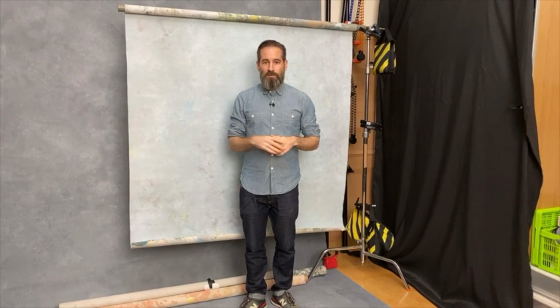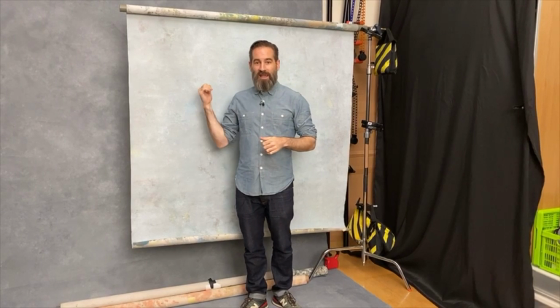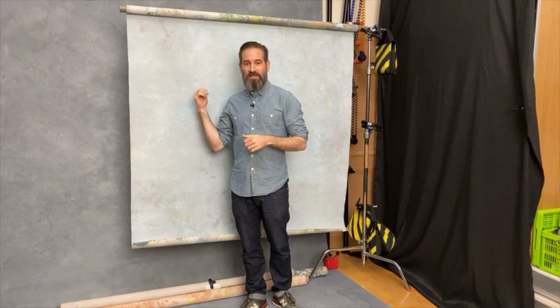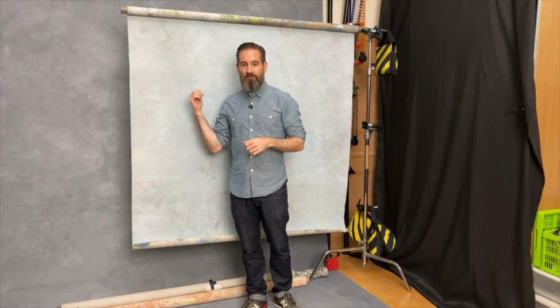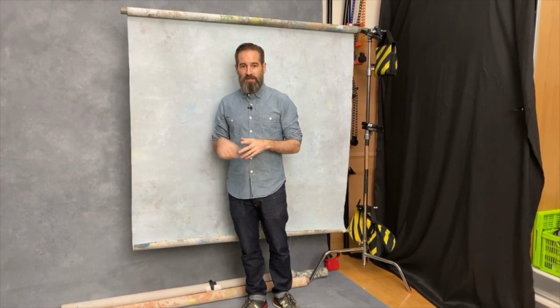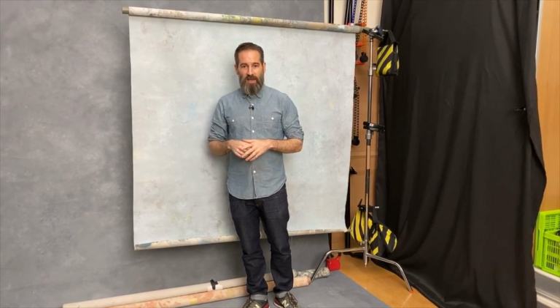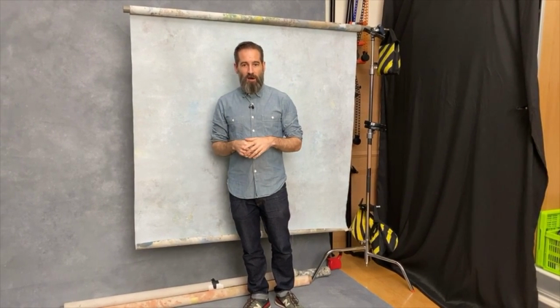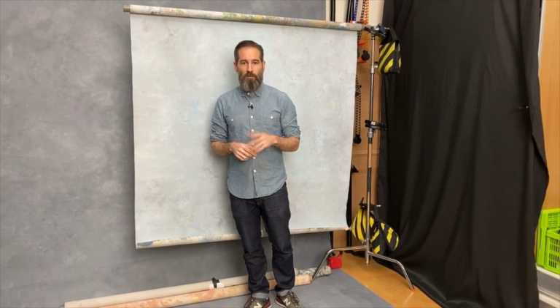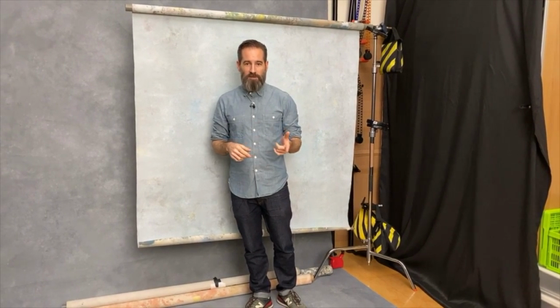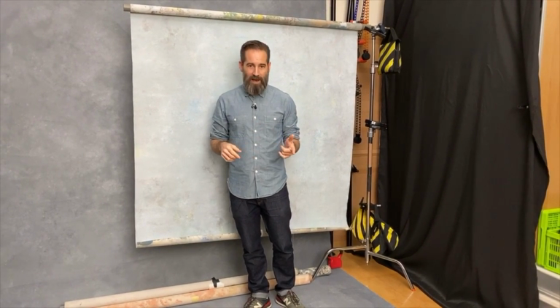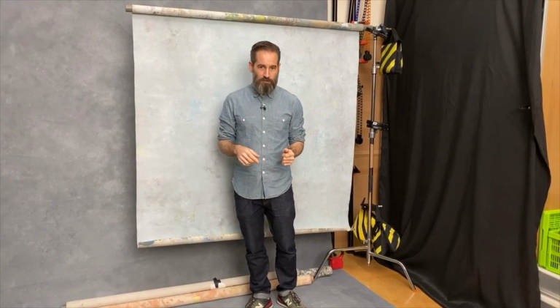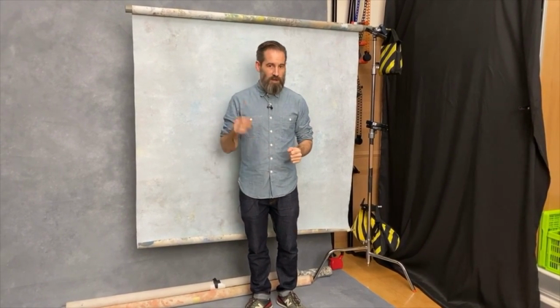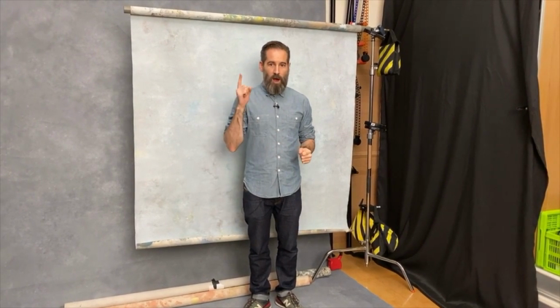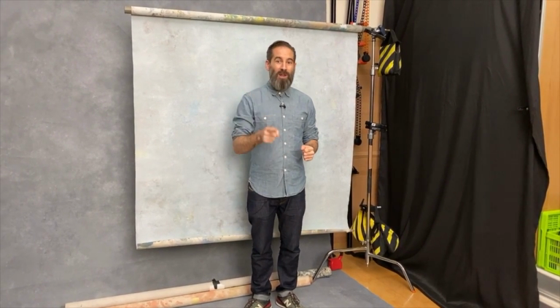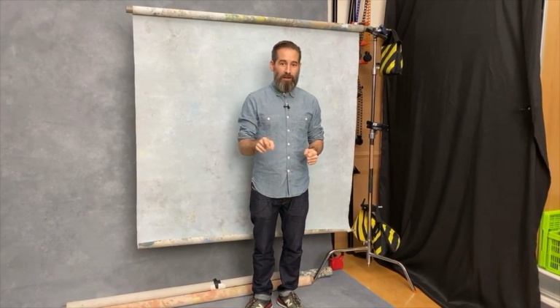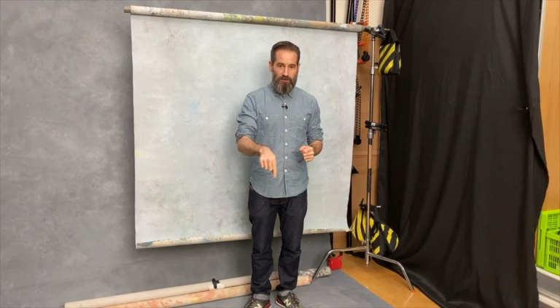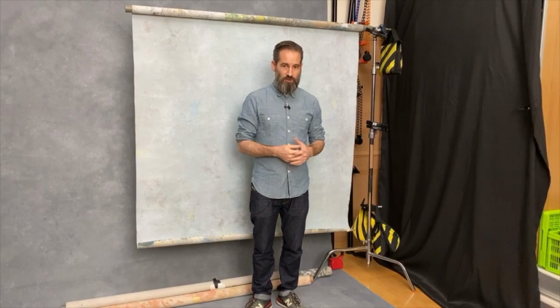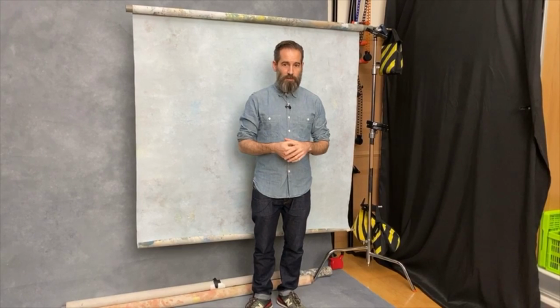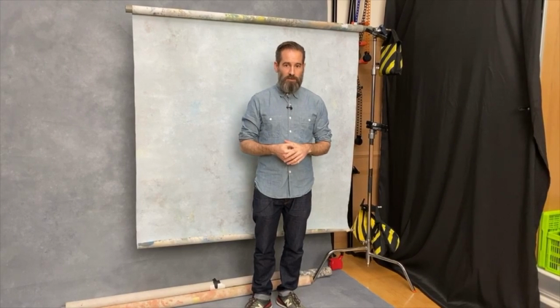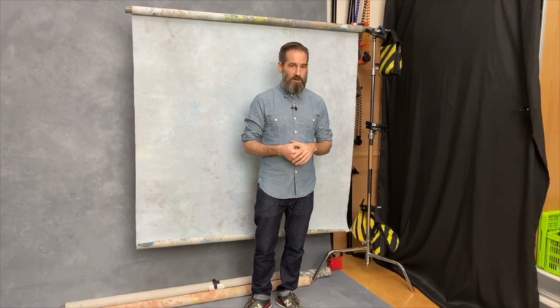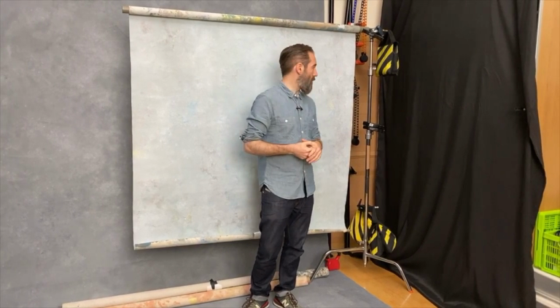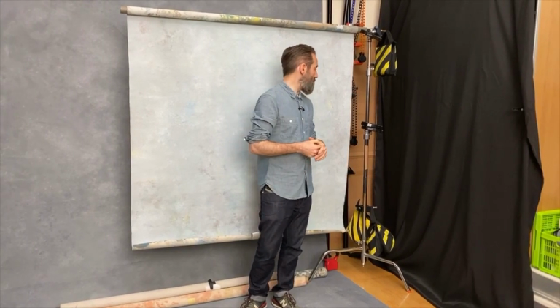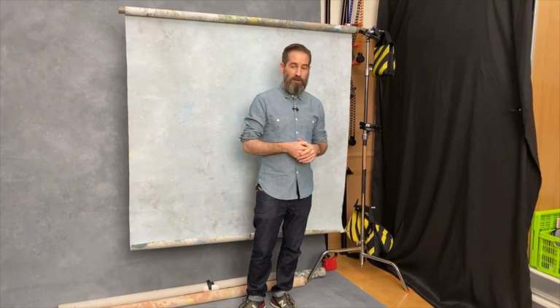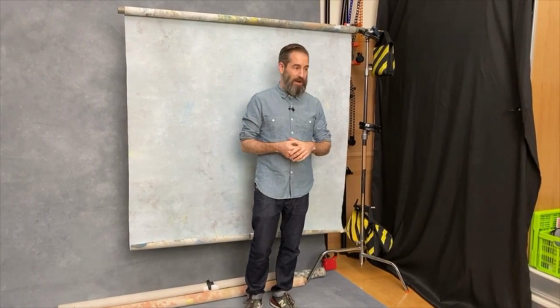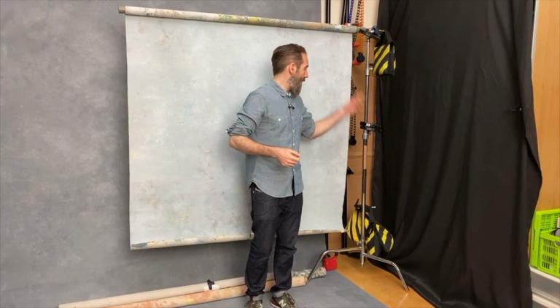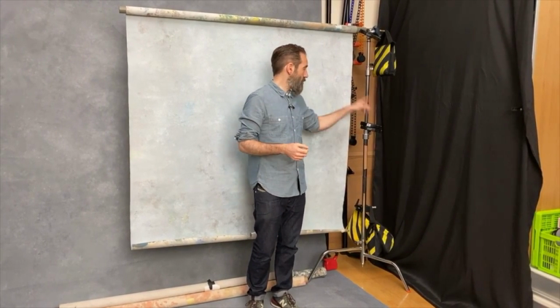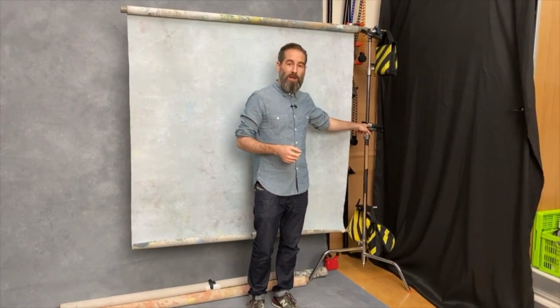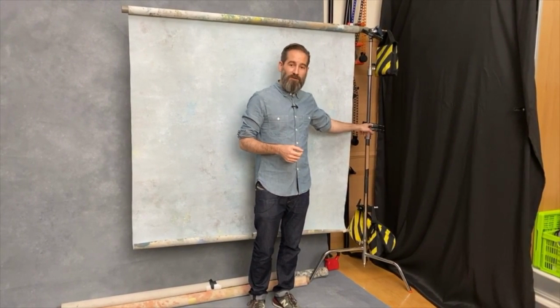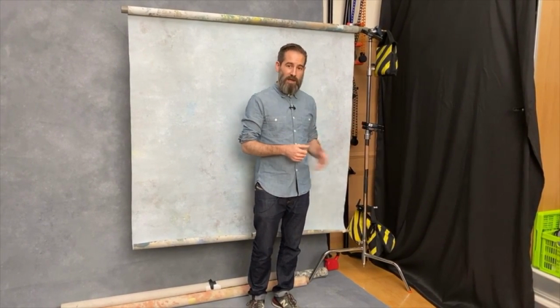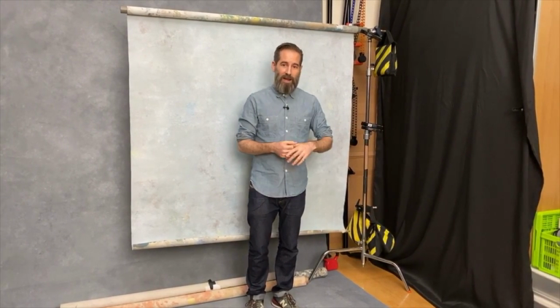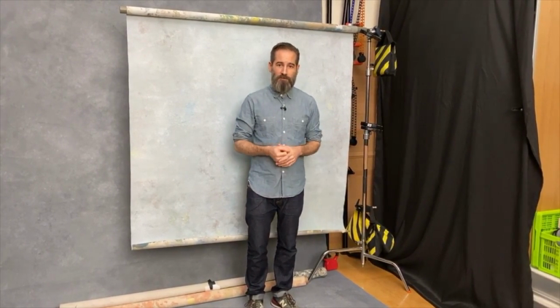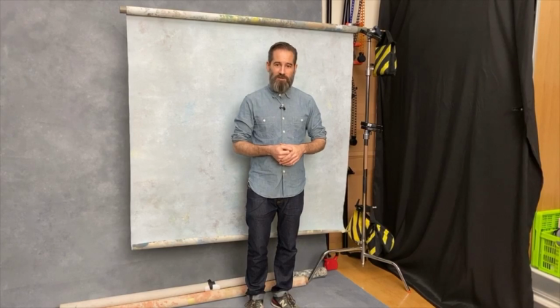The canvases I've been using today are from Artery Backdrops — I'll put a link in the description below so you can go and check those out. I'll also put a link for the A-clamps from Tether Tools.